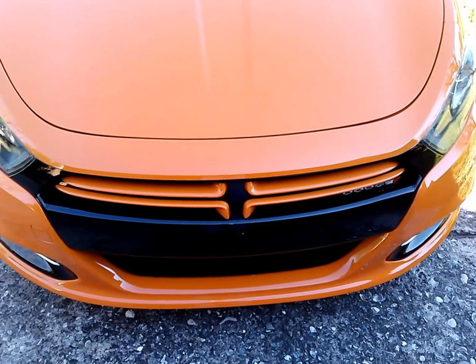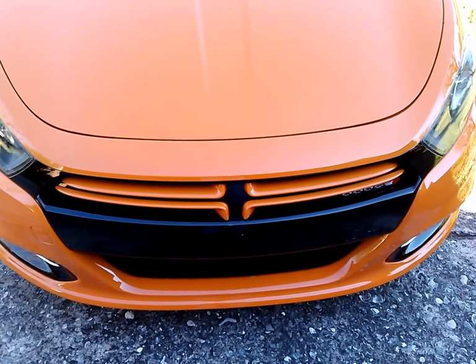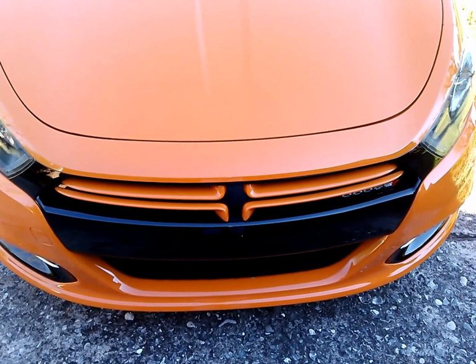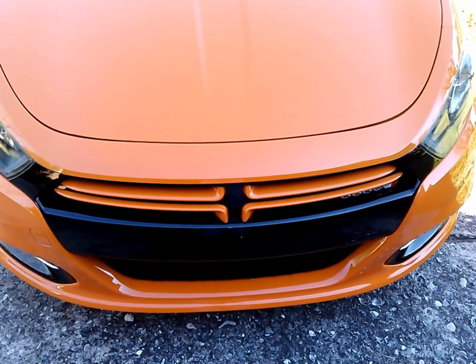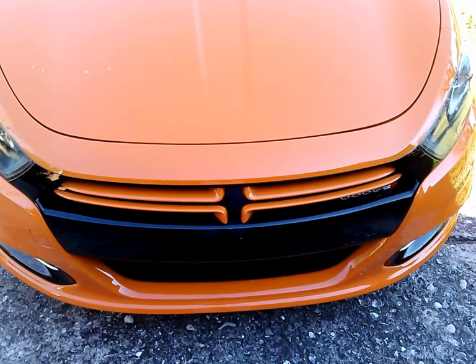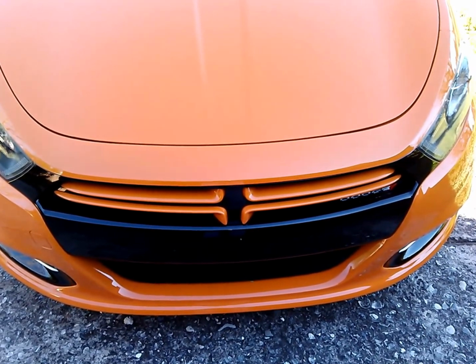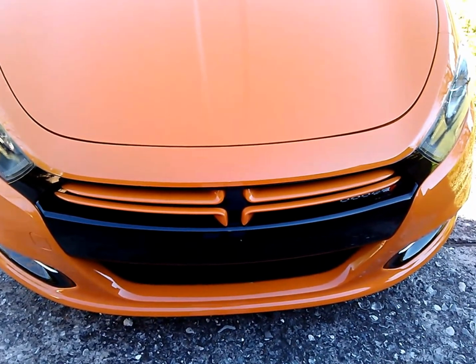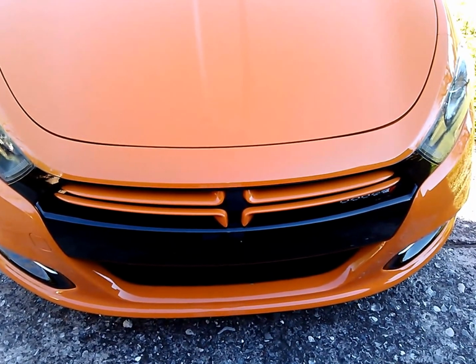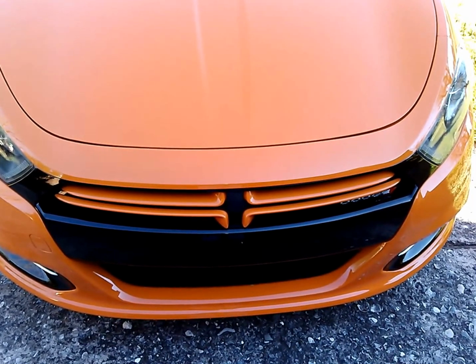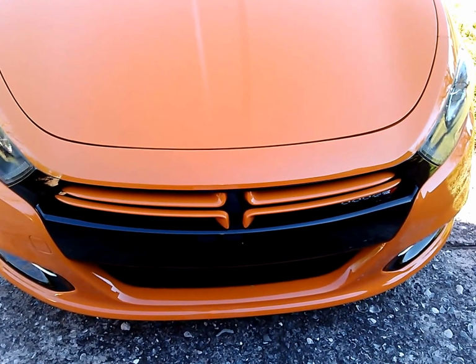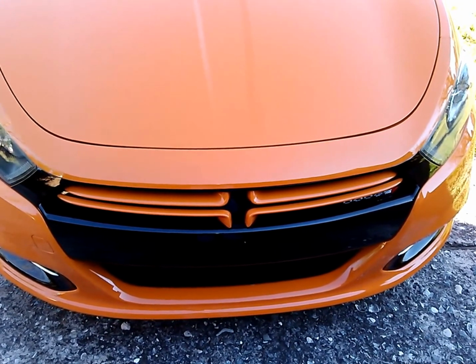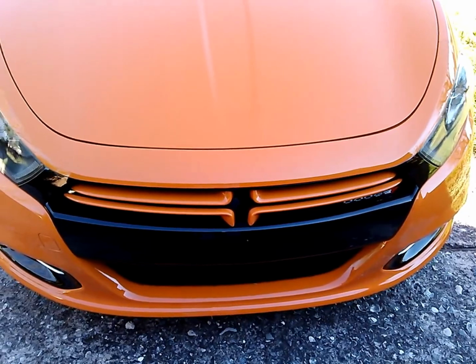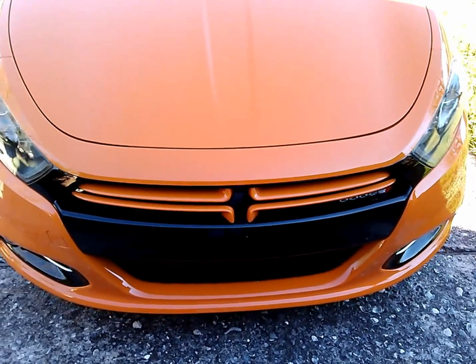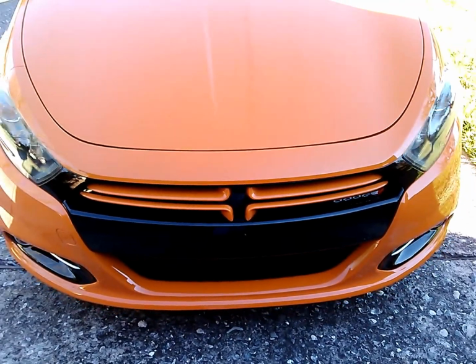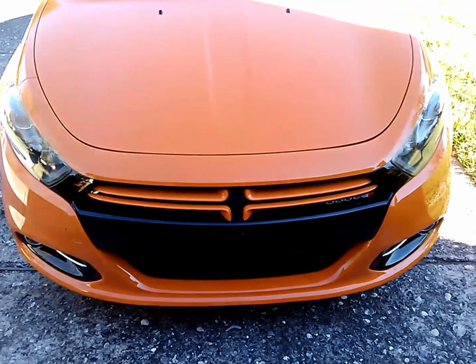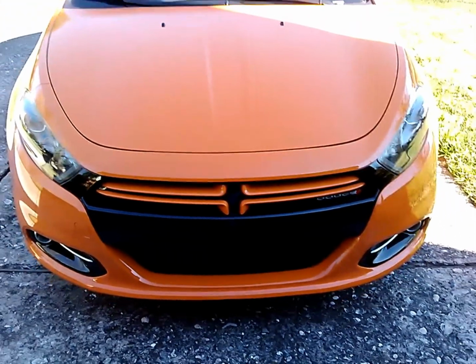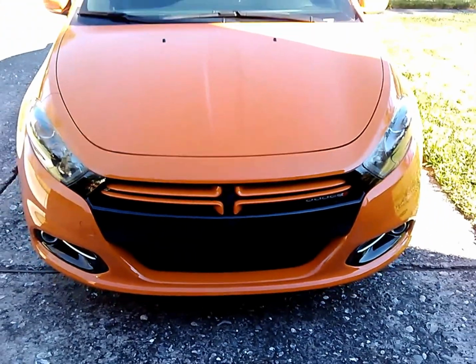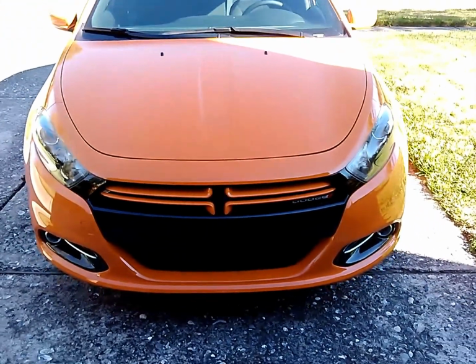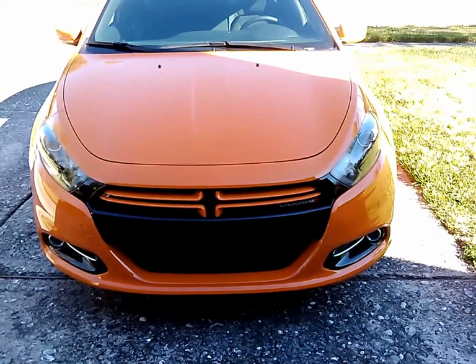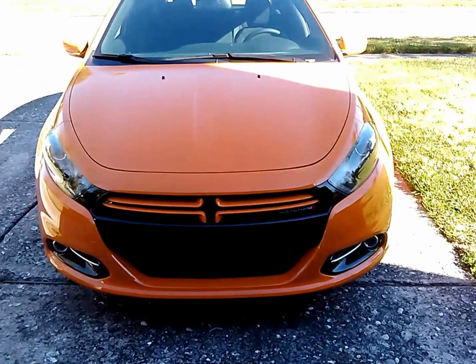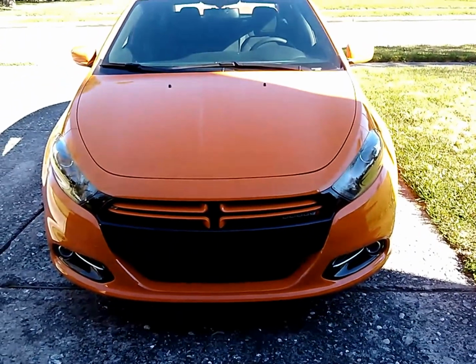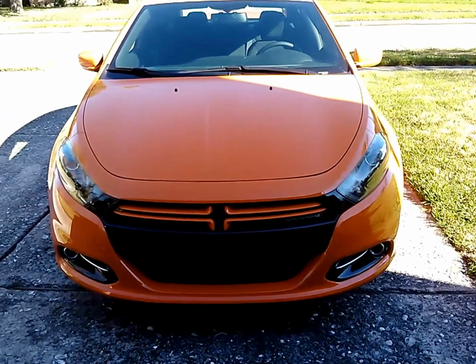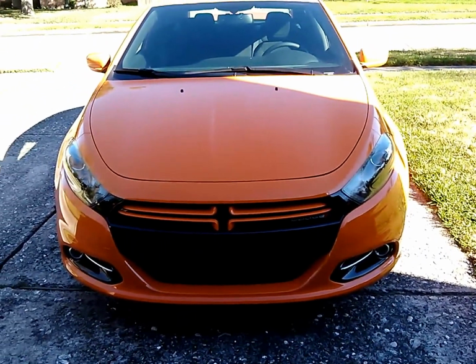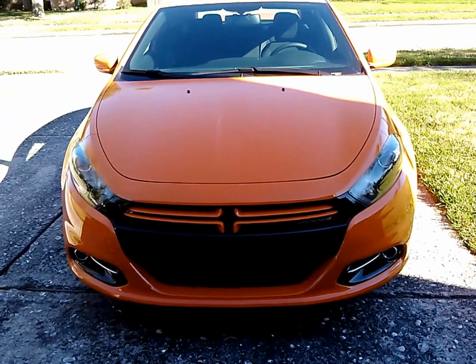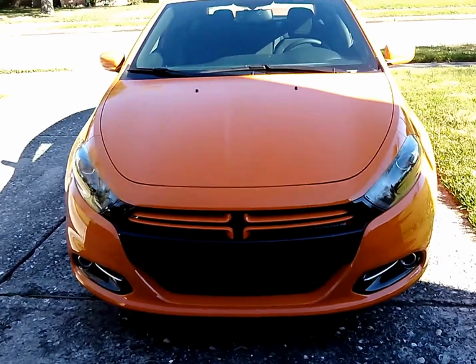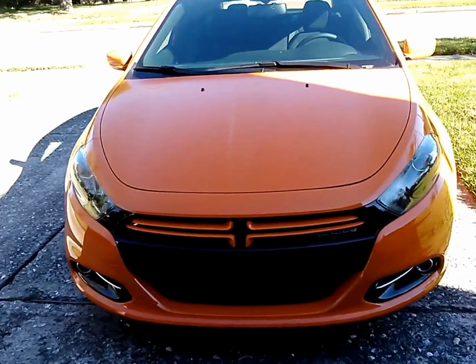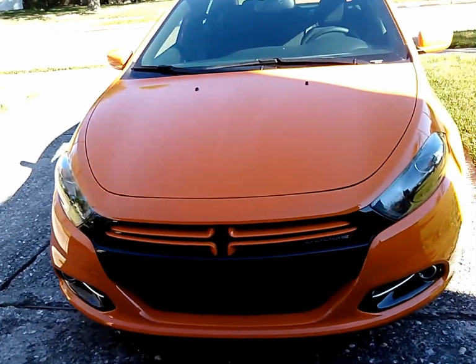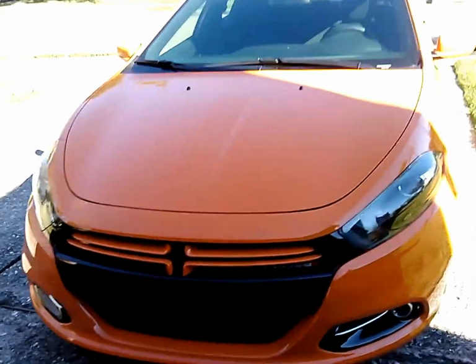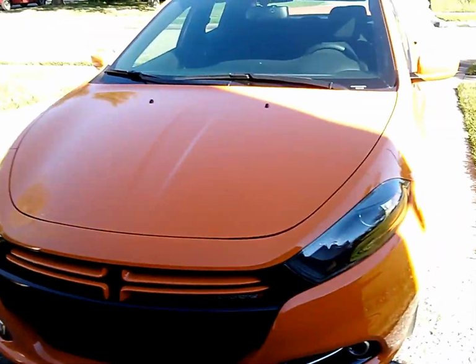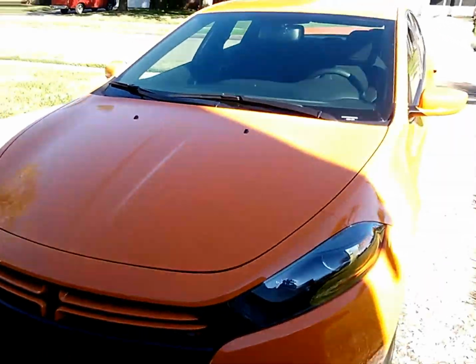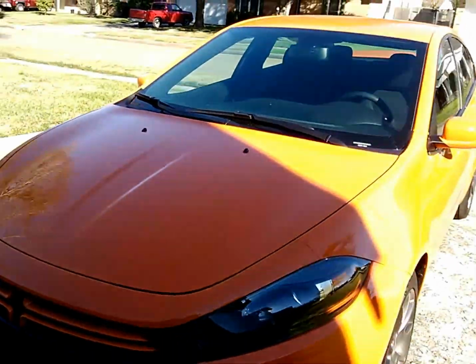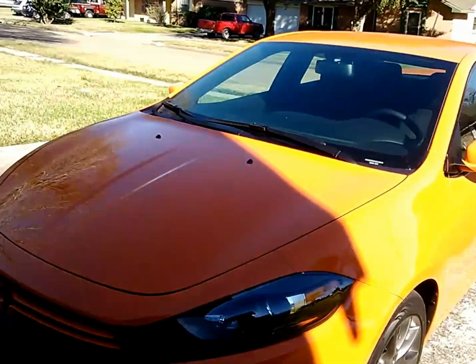Hi everybody and welcome to this week's In Wheel Time Through Your Eyes video review of the 2013 Dodge Dart. This is the Rally version, about middle of the road as far as trim levels are concerned for the Dodge Dart.